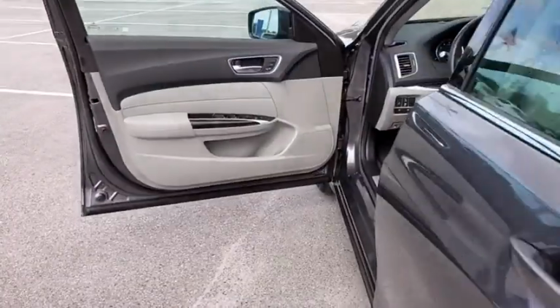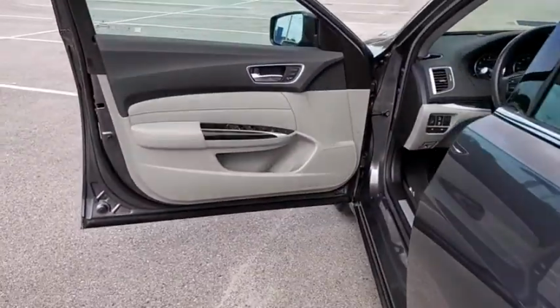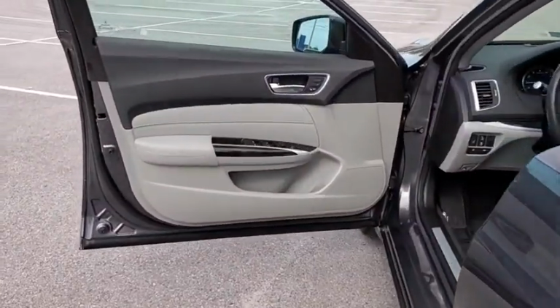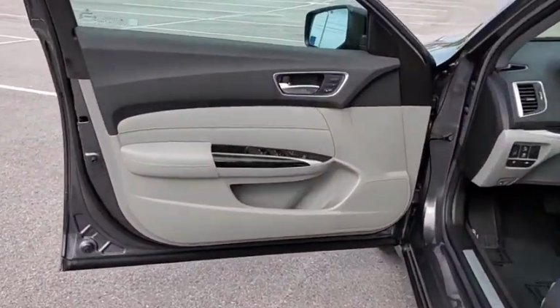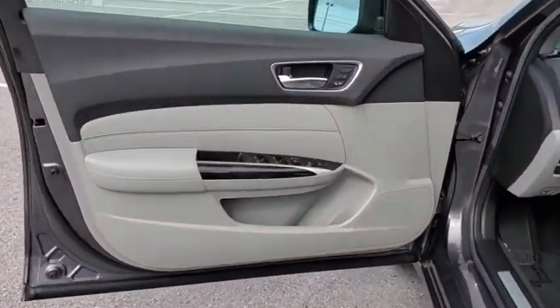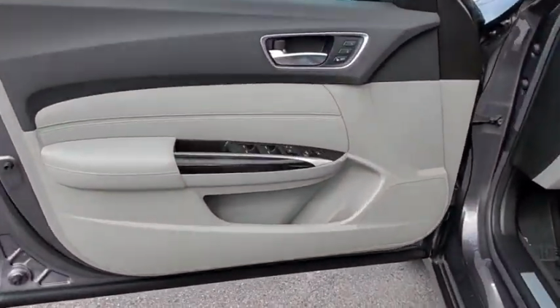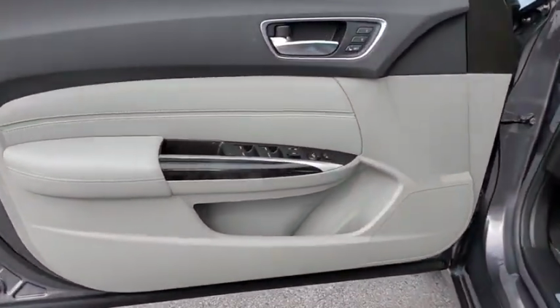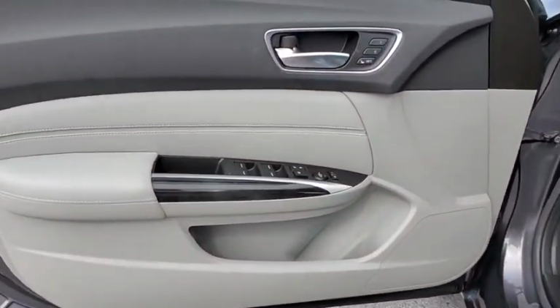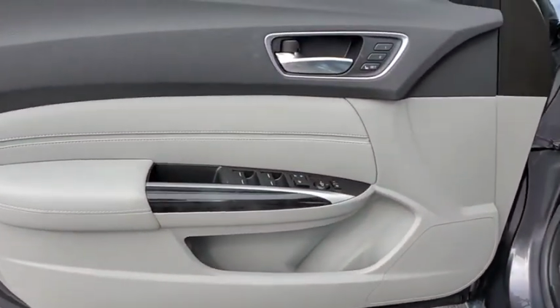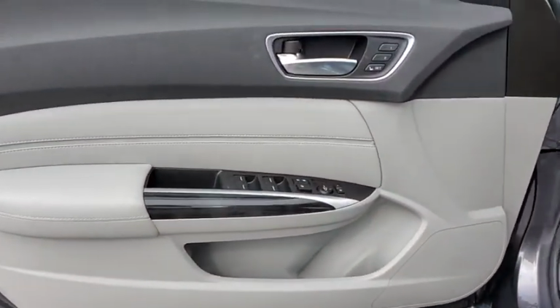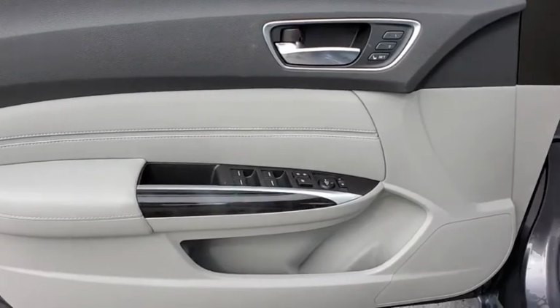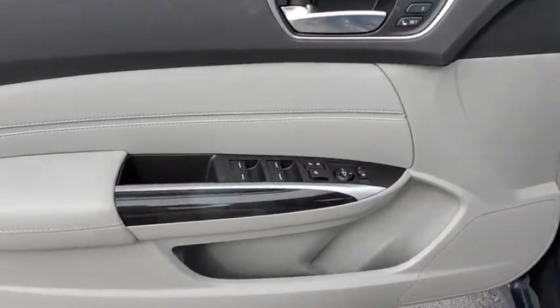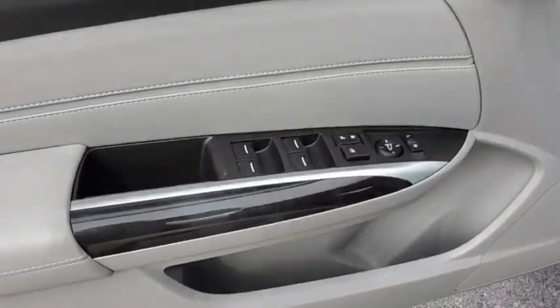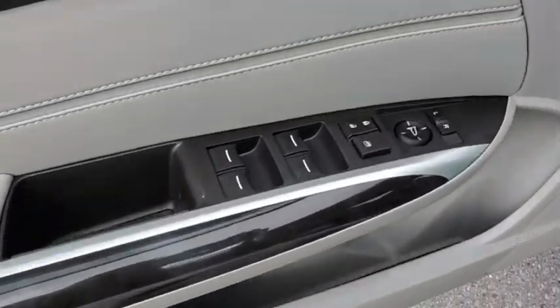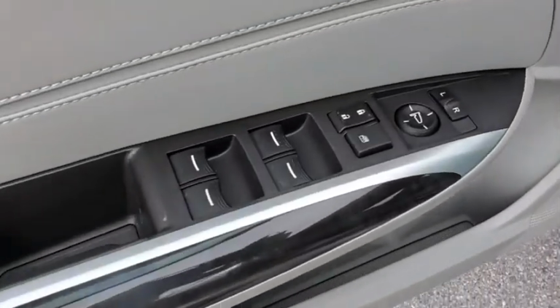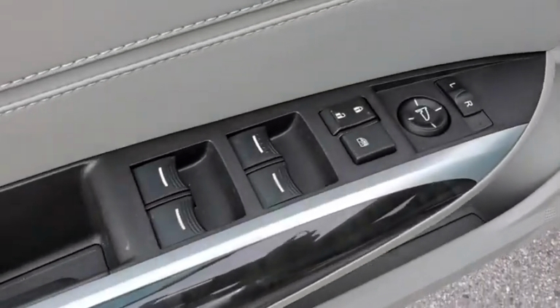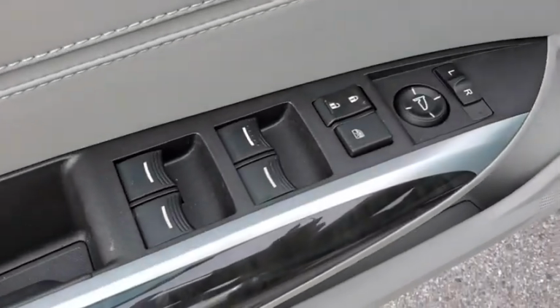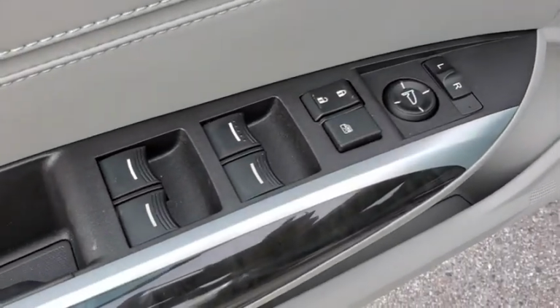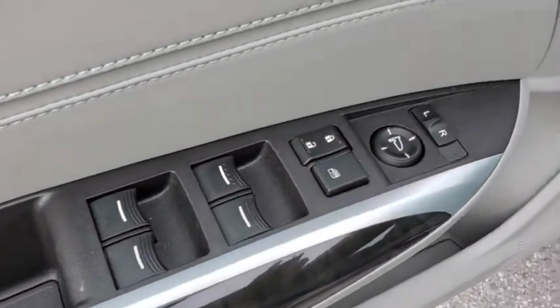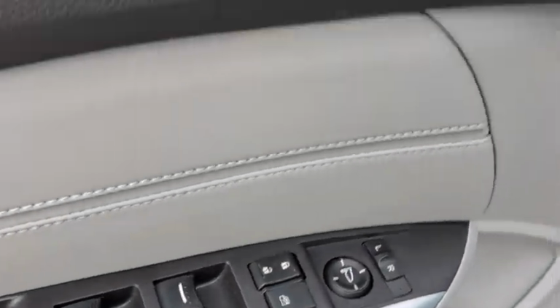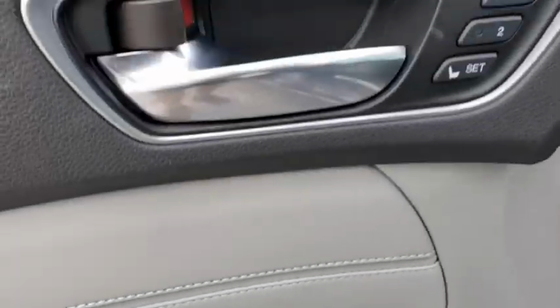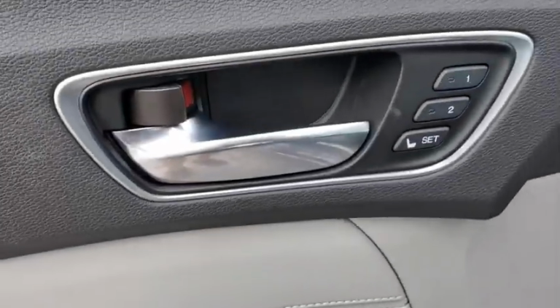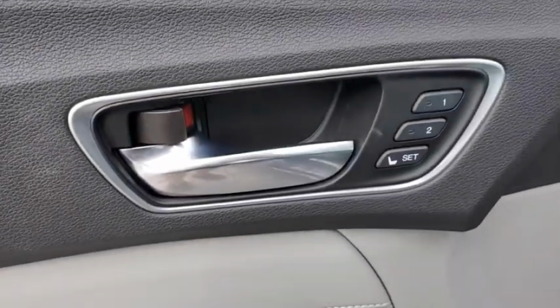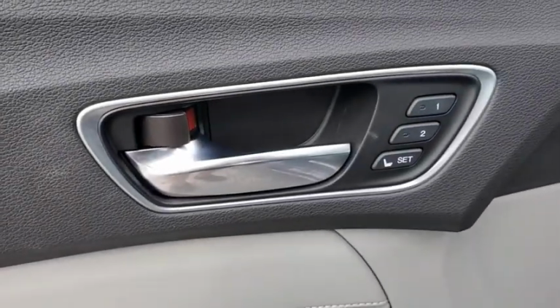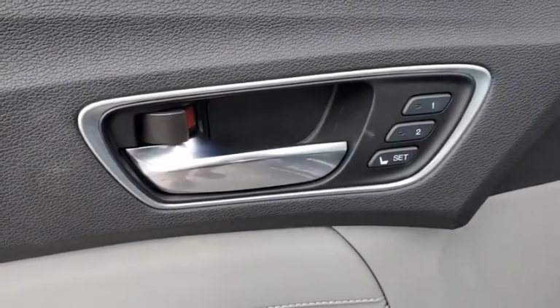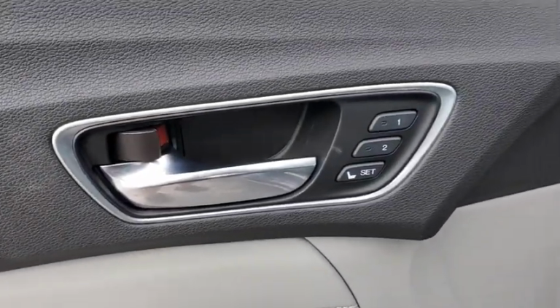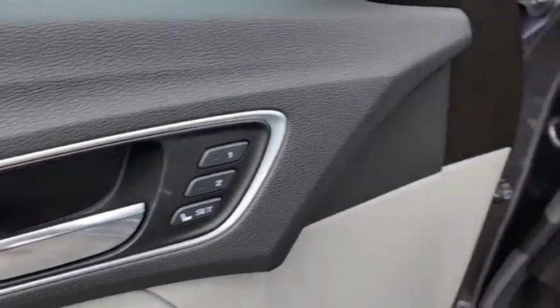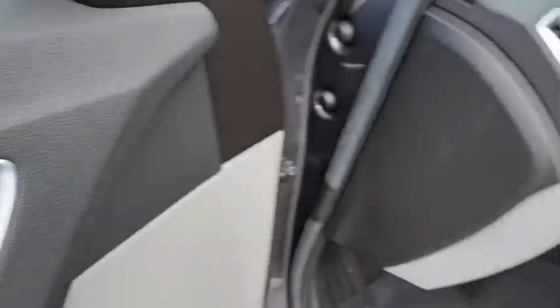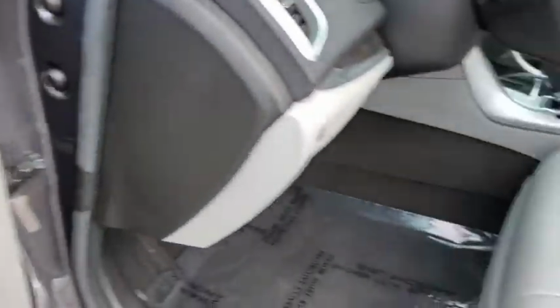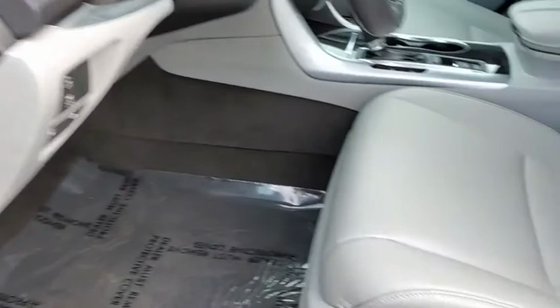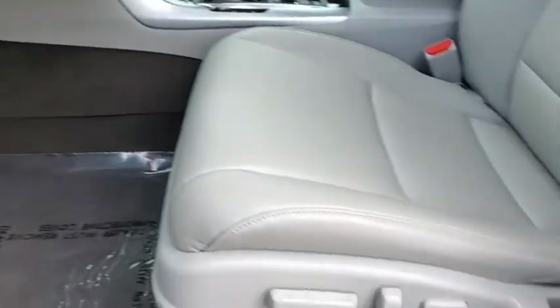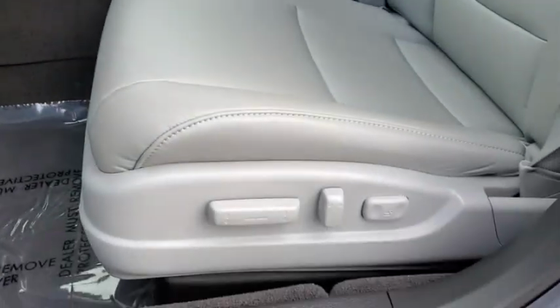Aluminum wheels, auto dimming rear view mirror, keyless start, floor mats, four-wheel disc brakes, cruise control, universal garage door opener.